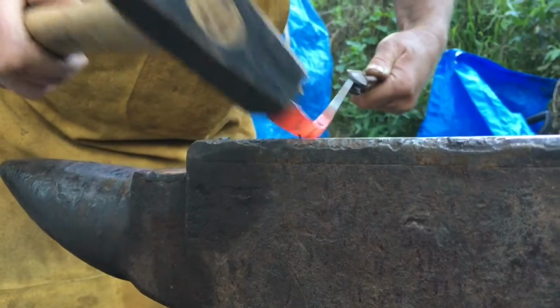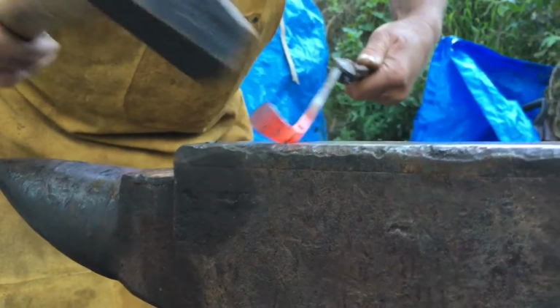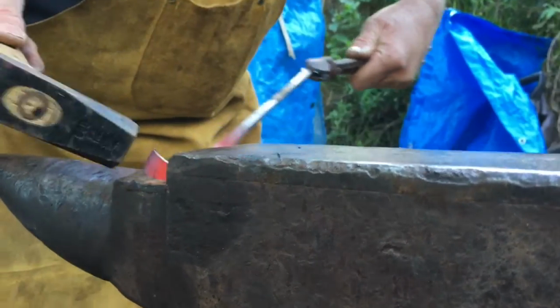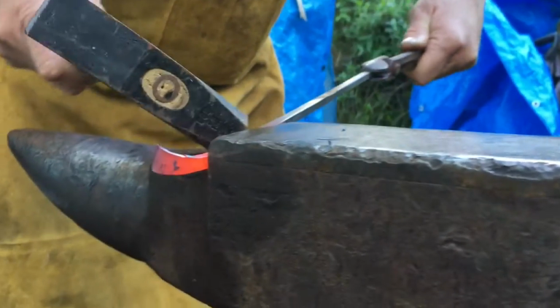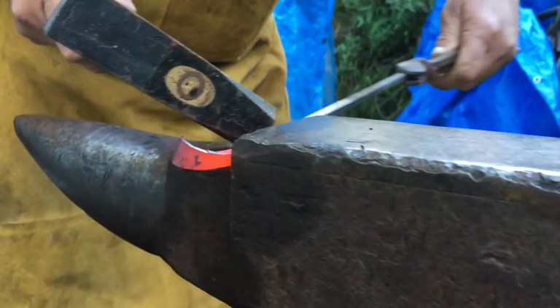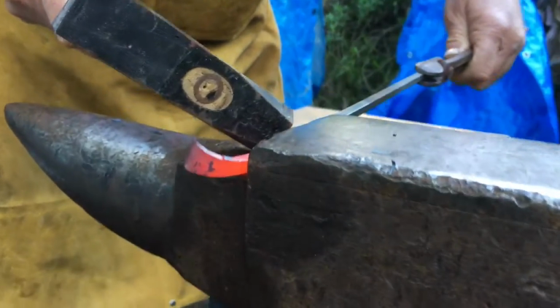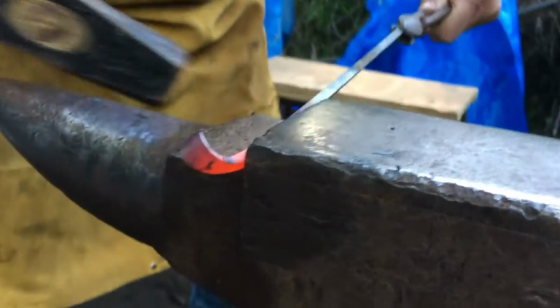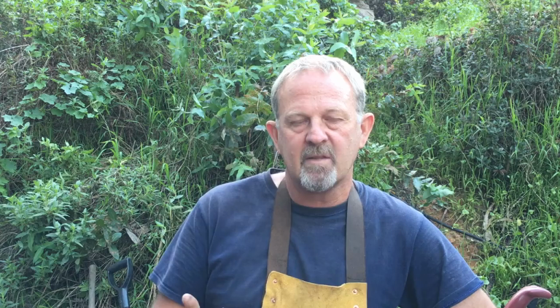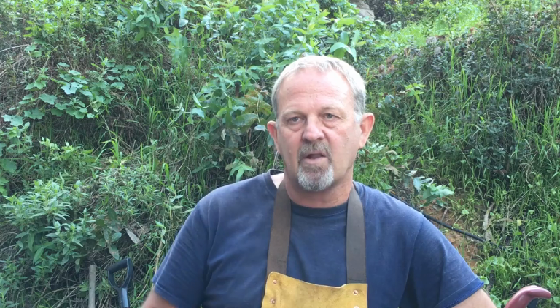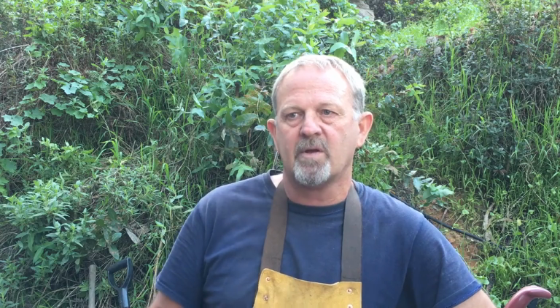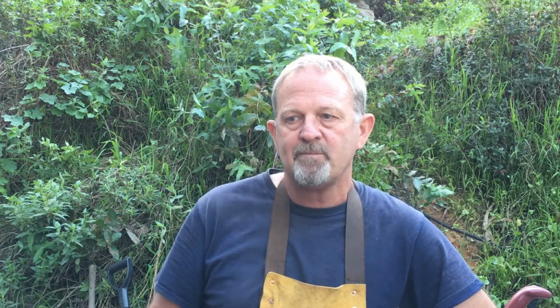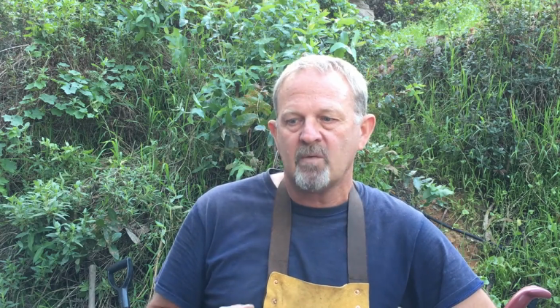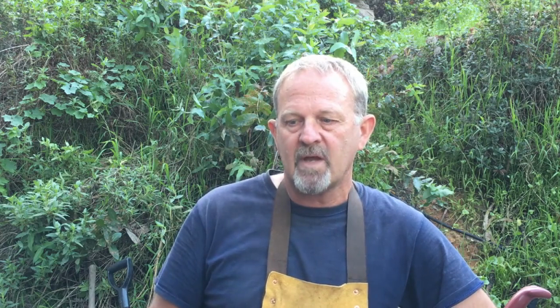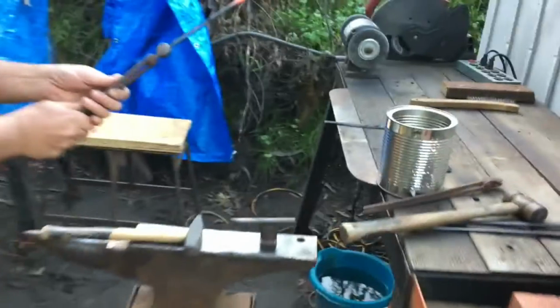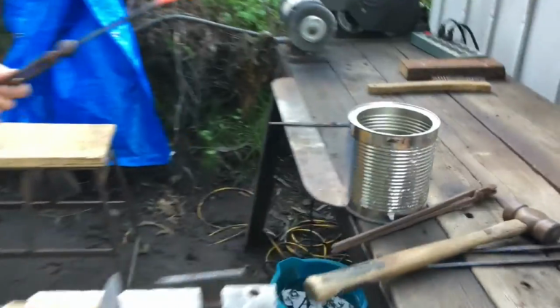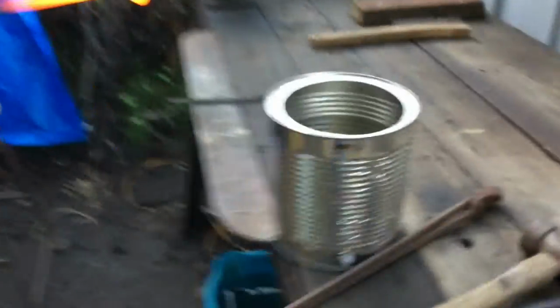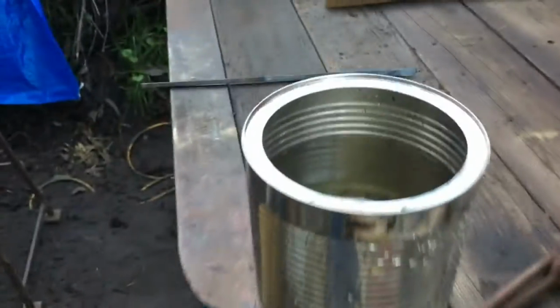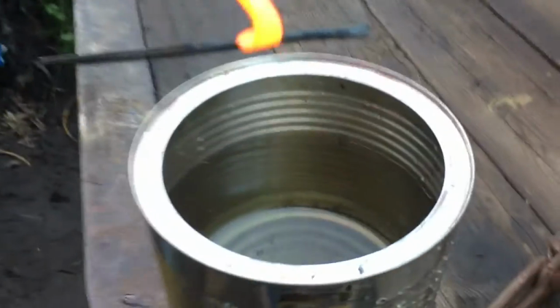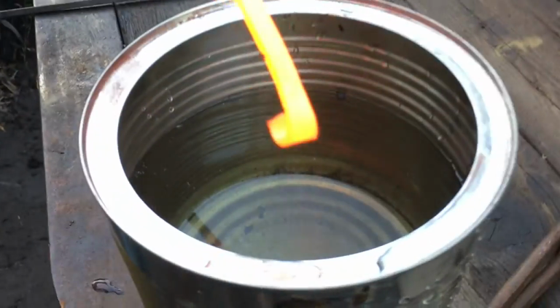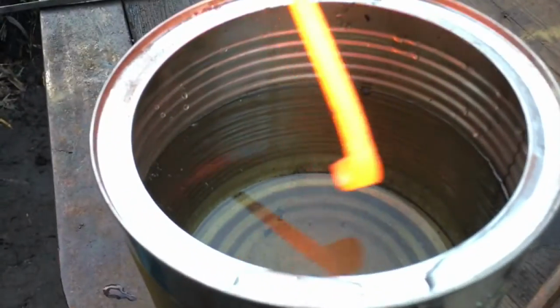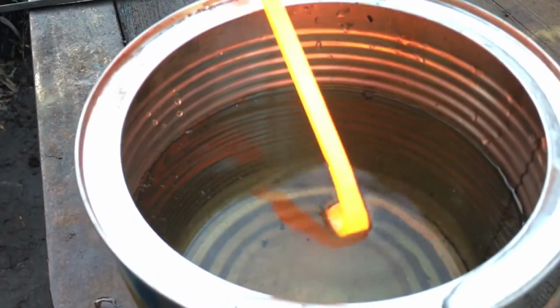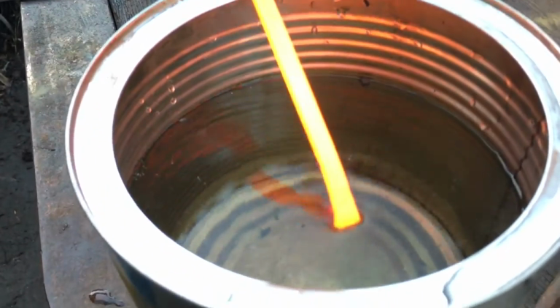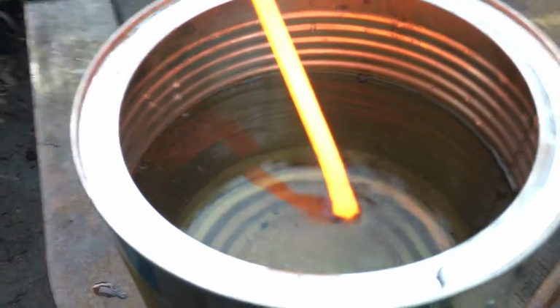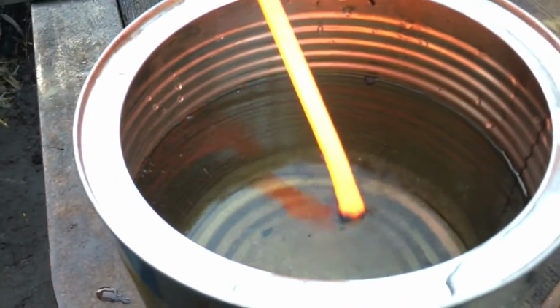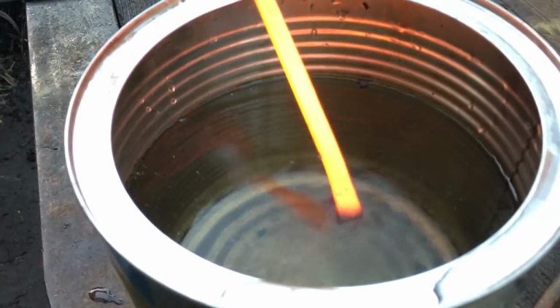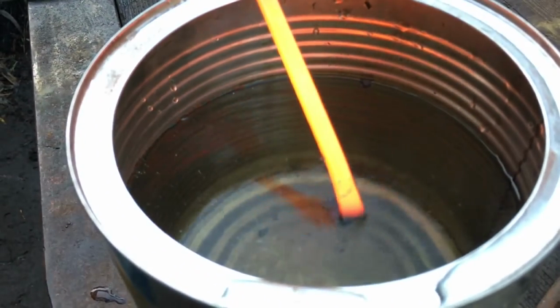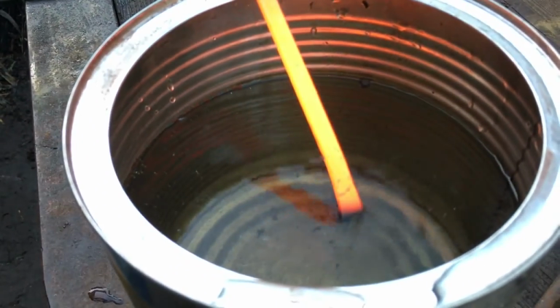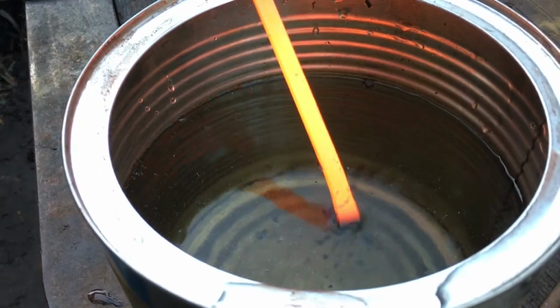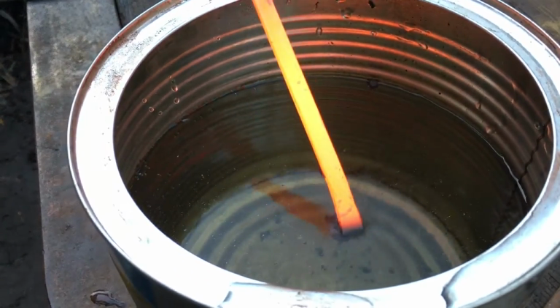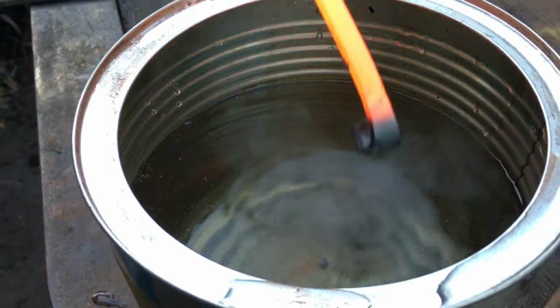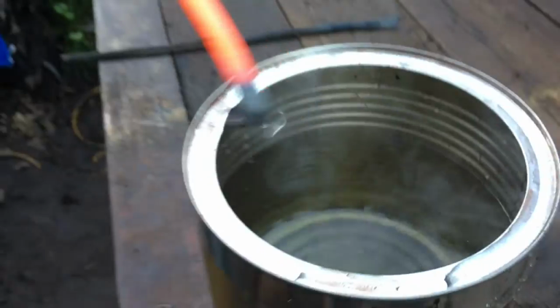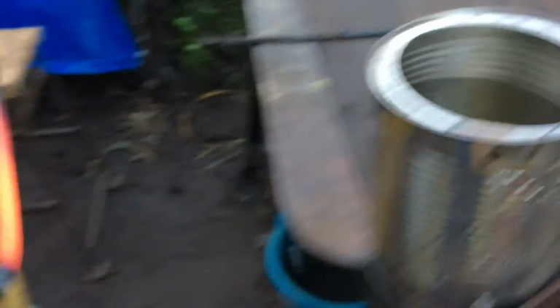Now I'm going to put the hook in the end of the bottle opener. What I've got to do is cool down the tip so I don't crush the tip first, and then I'm going to bend it over the anvil.